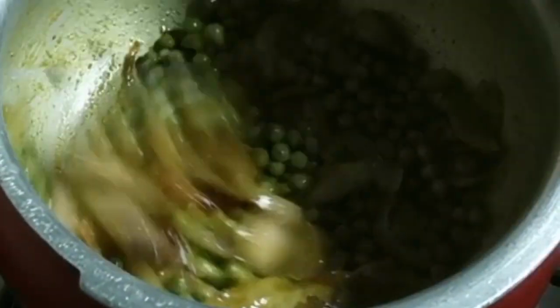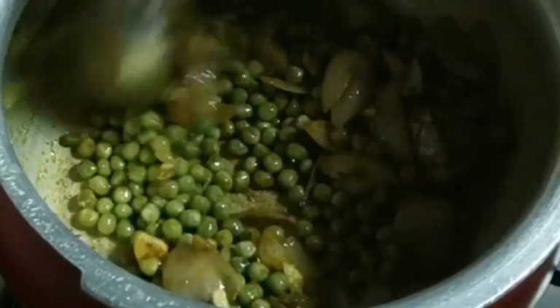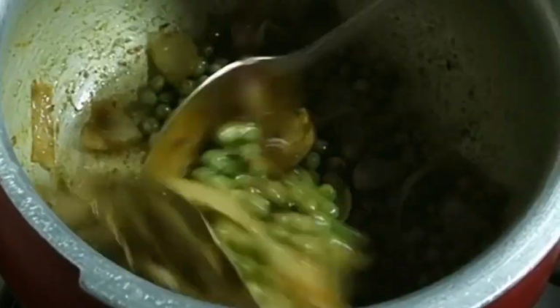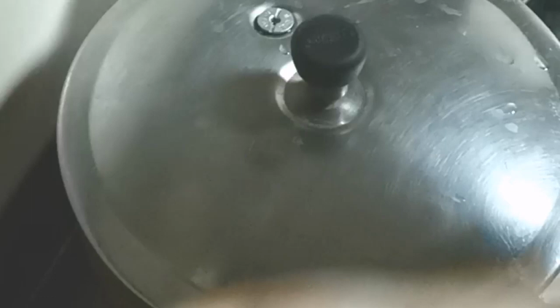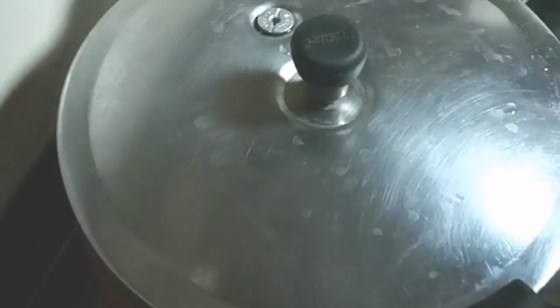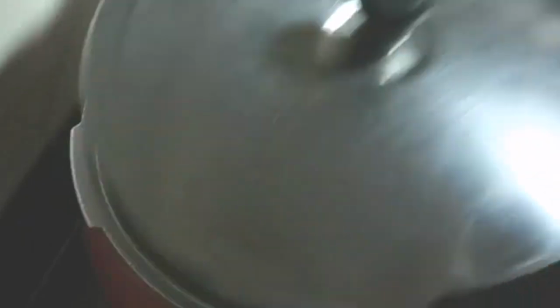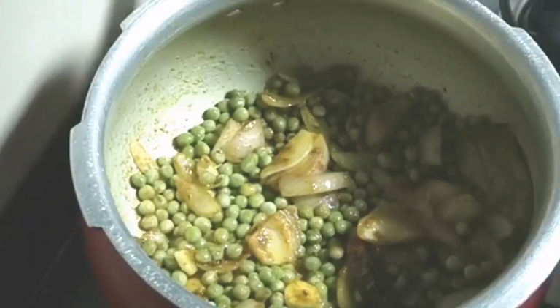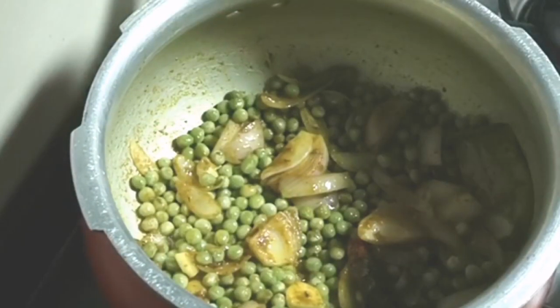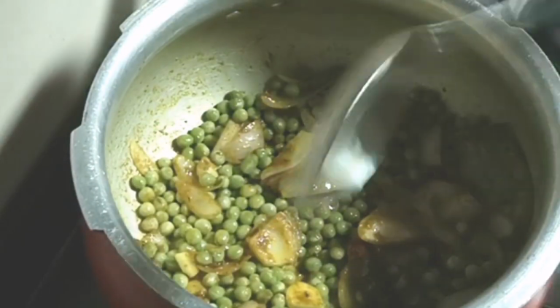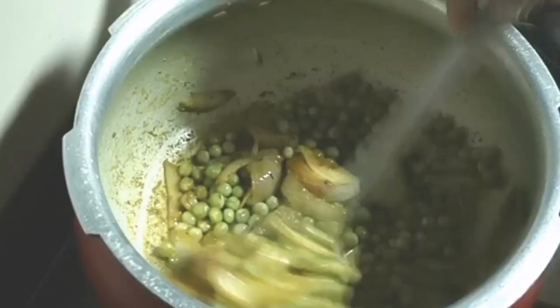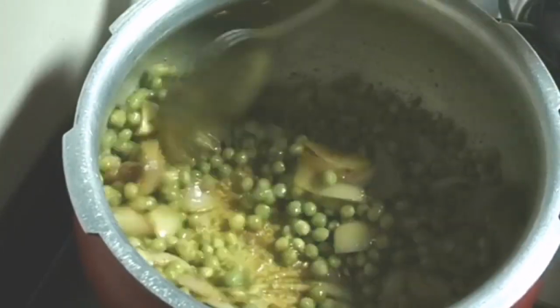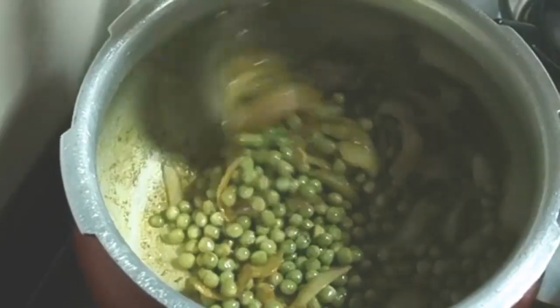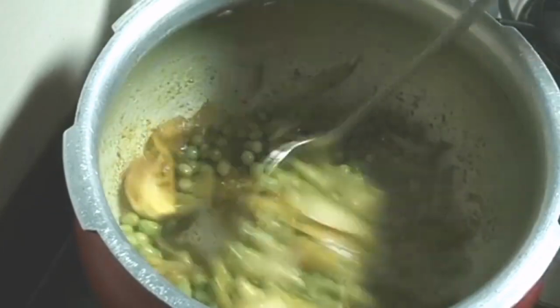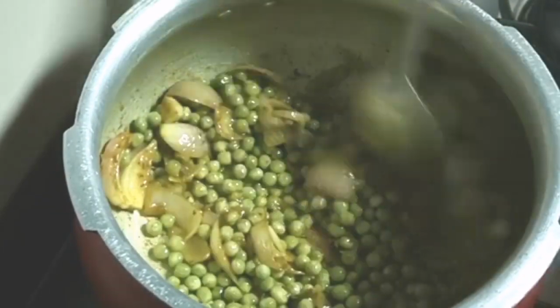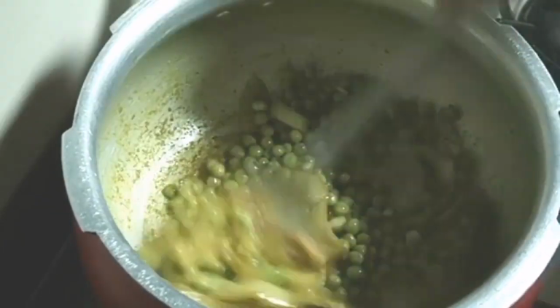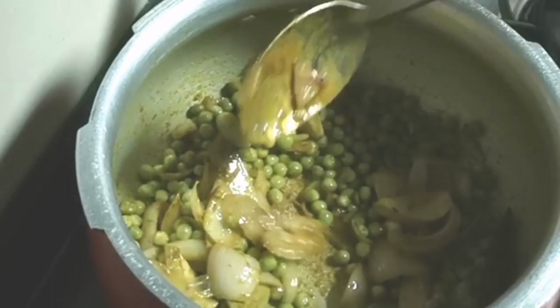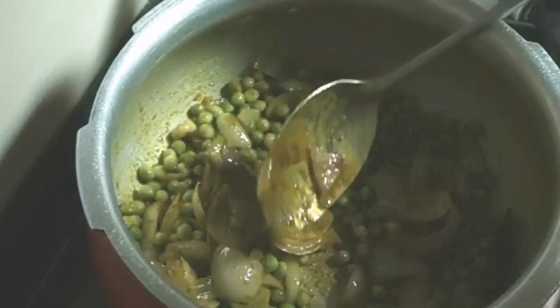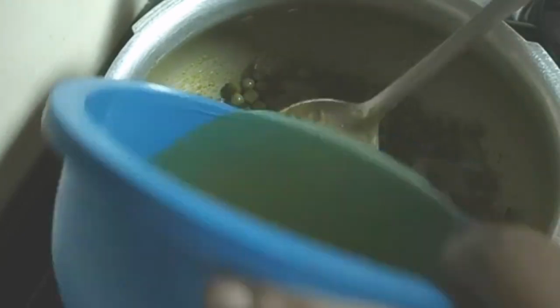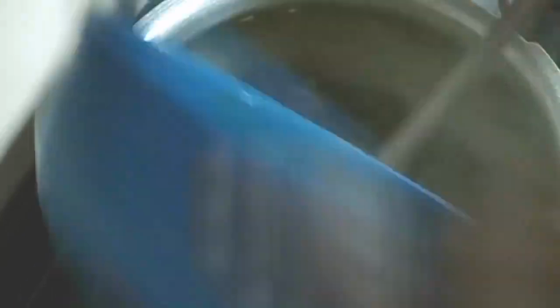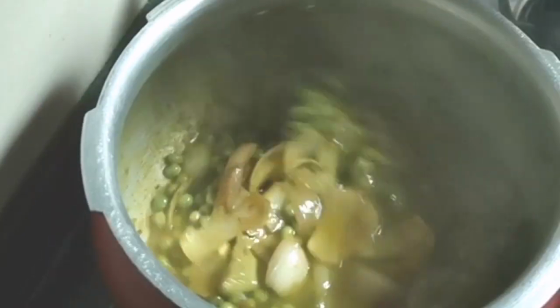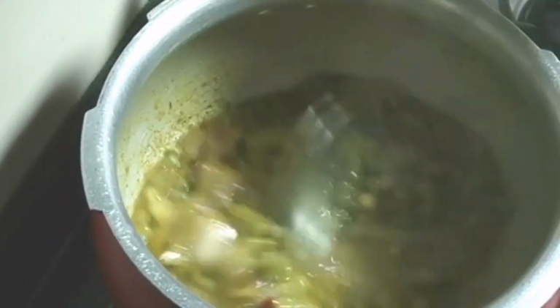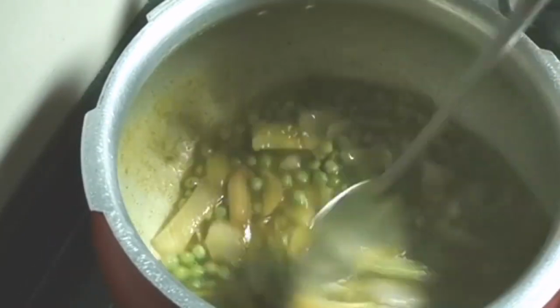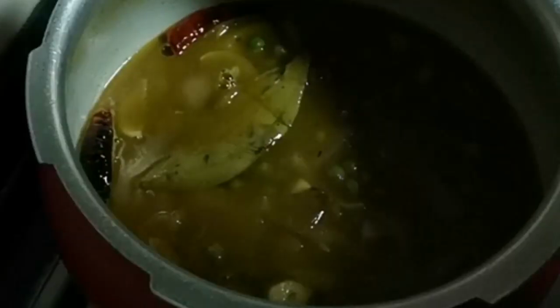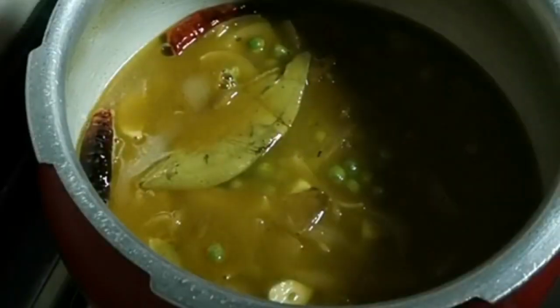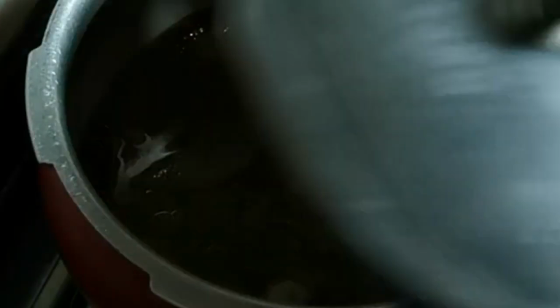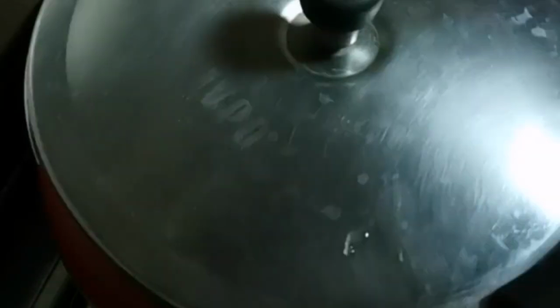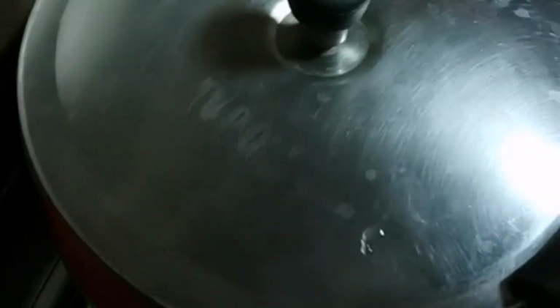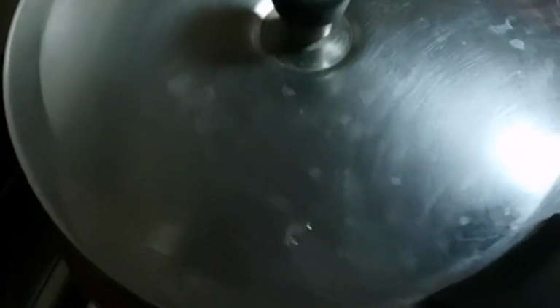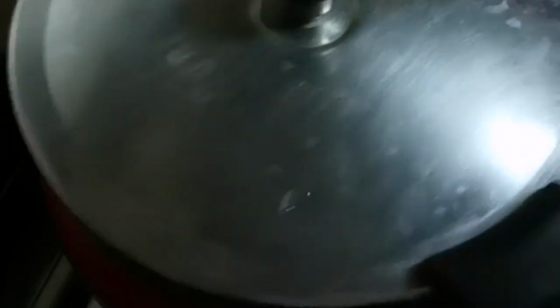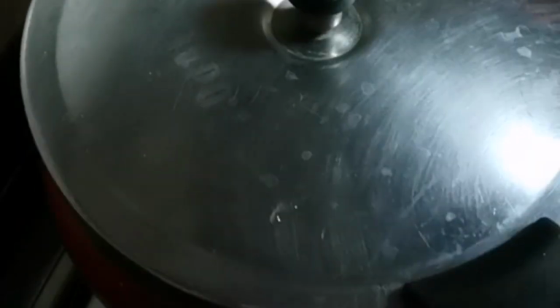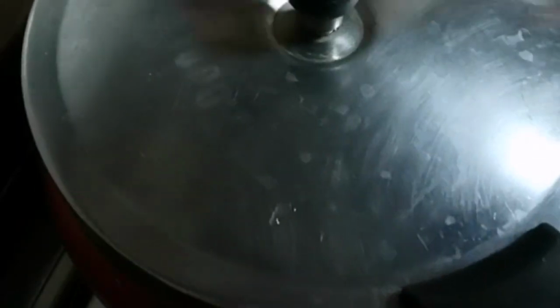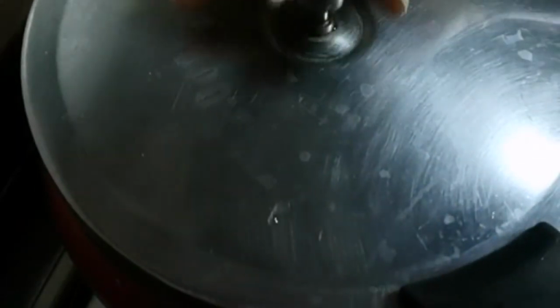Roast the spices and peas for two minutes, then cover the lid. After two minutes they are cooked properly. Now add one cup of water, cover the lid, and pressure cook for two to three whistles.